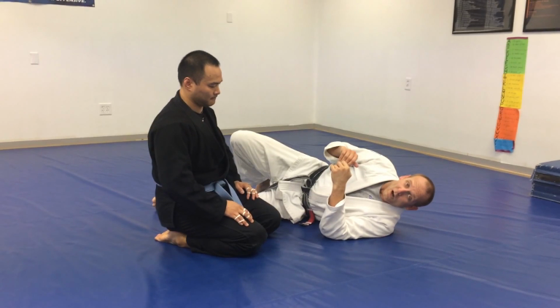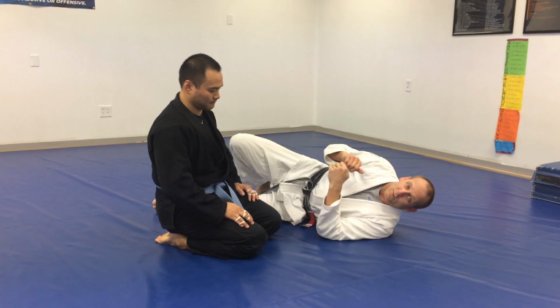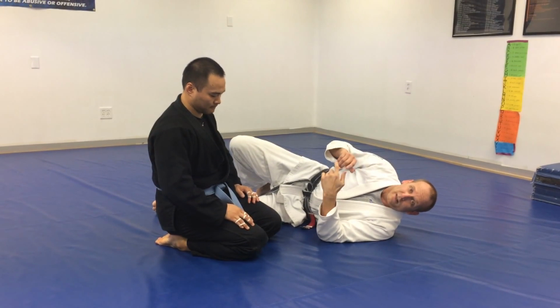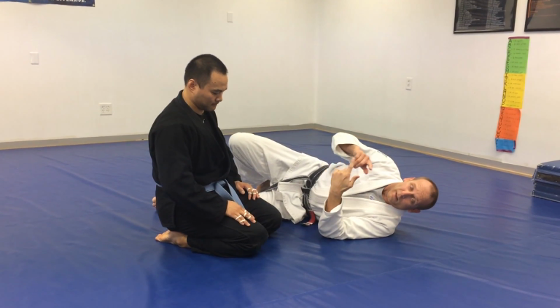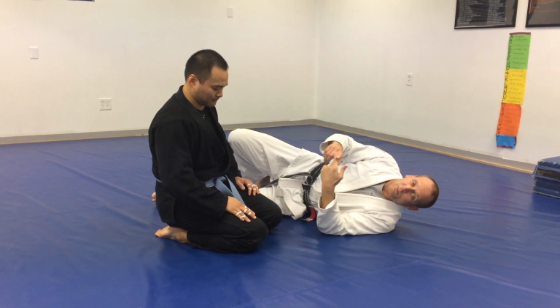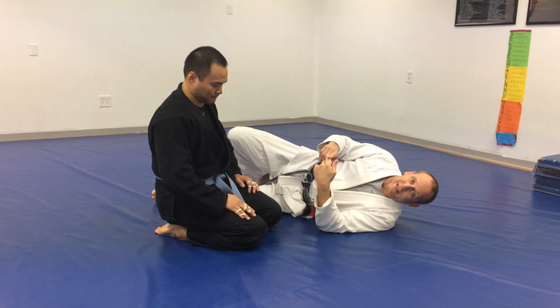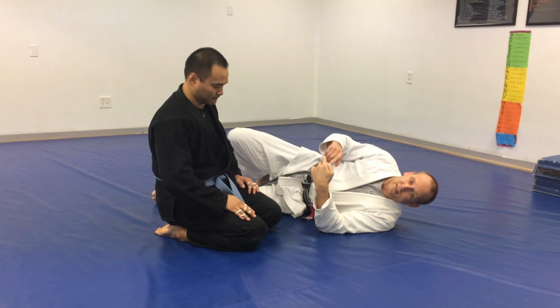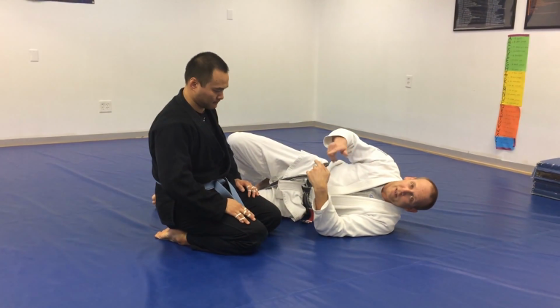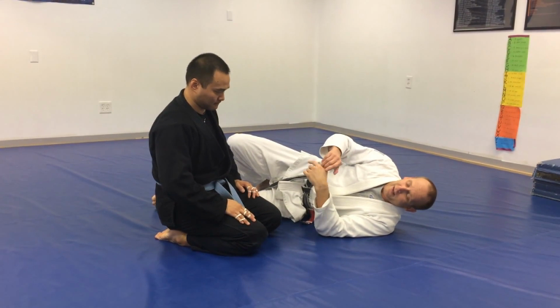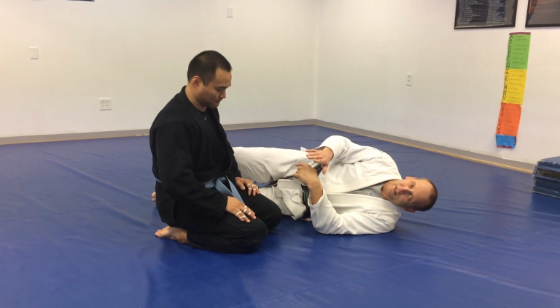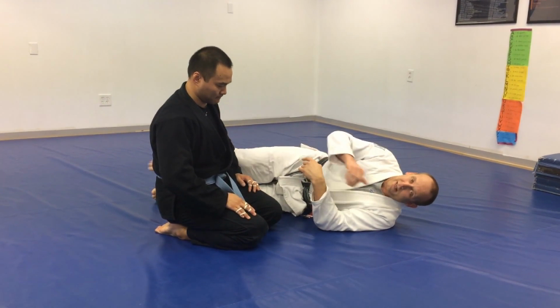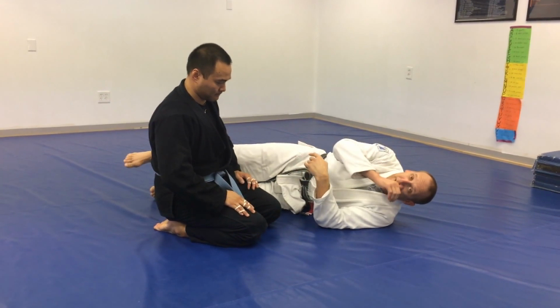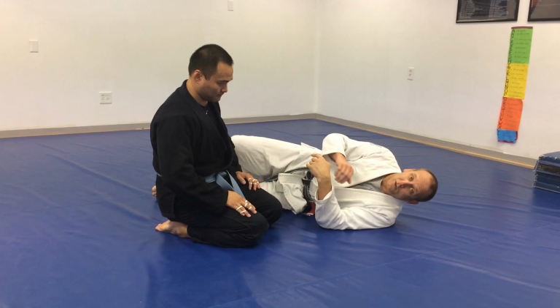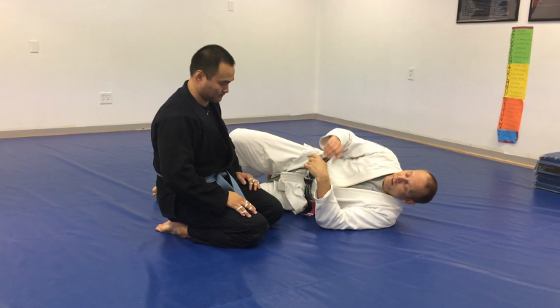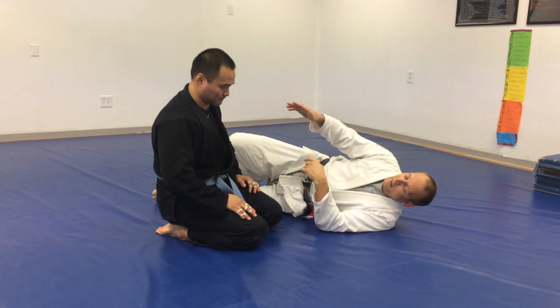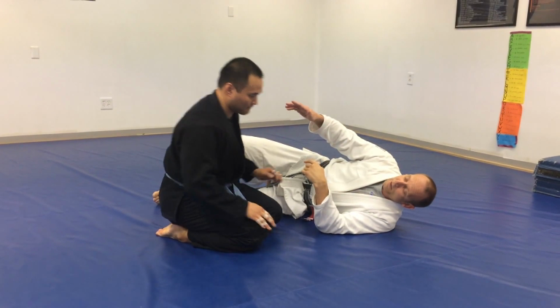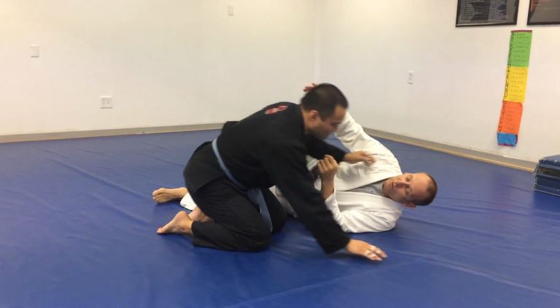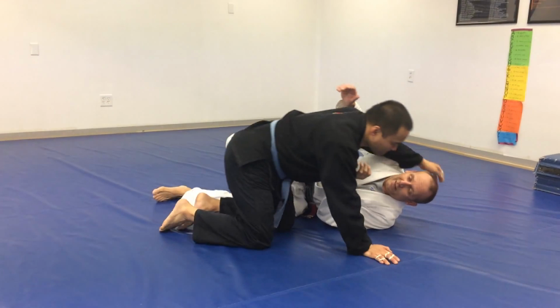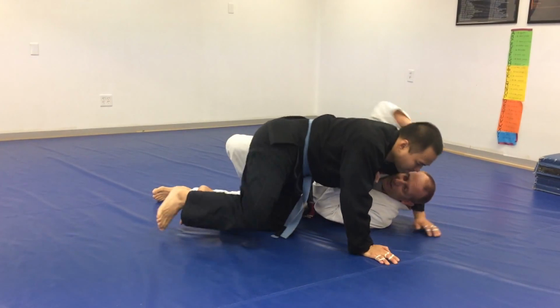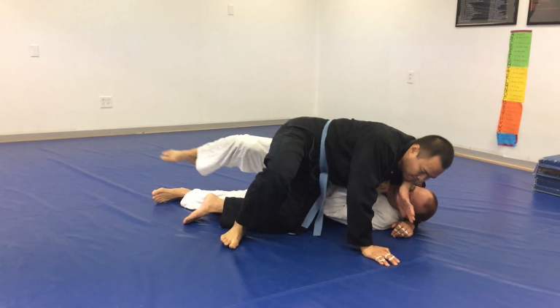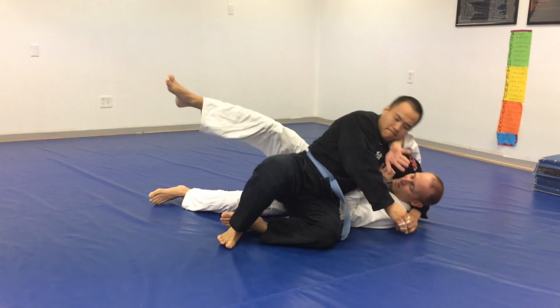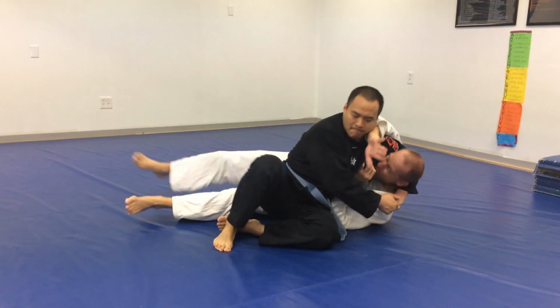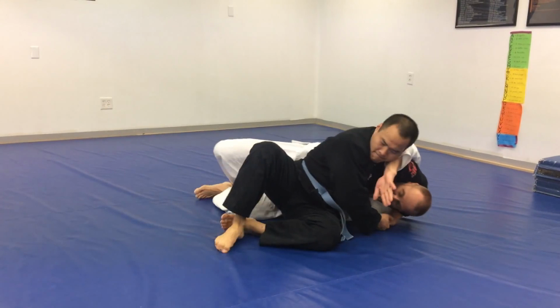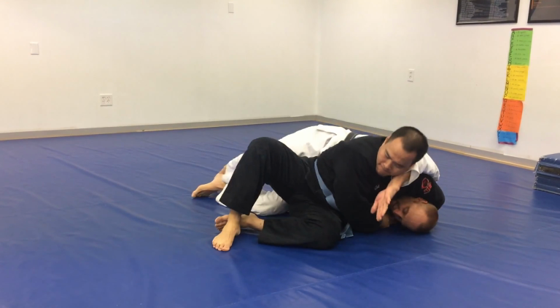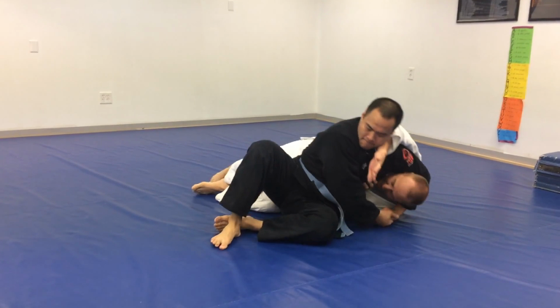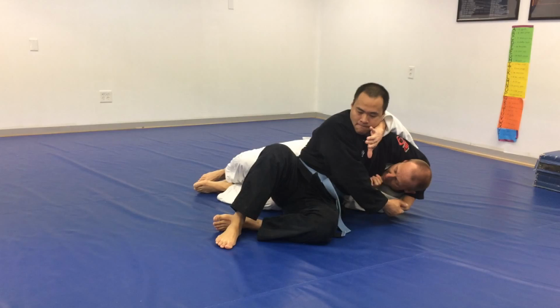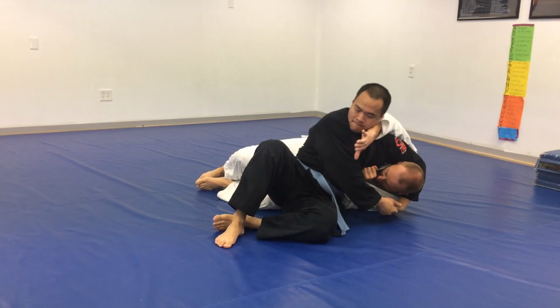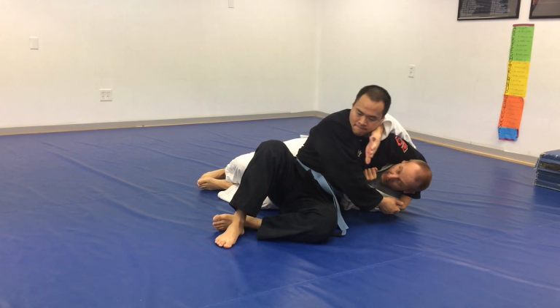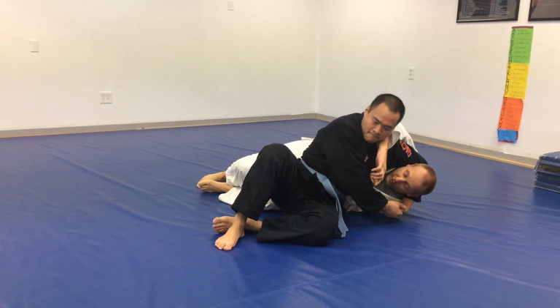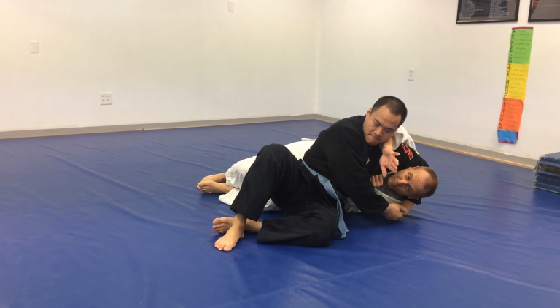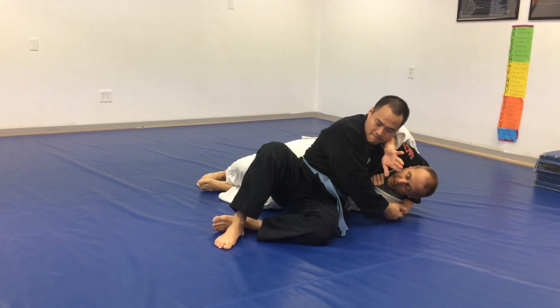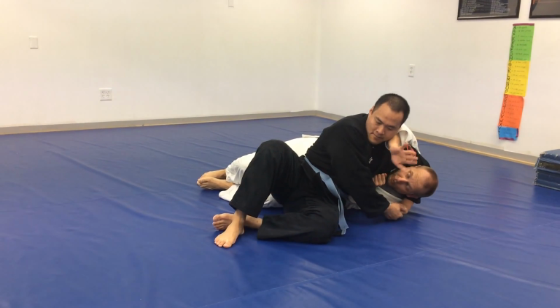All right, next one is pendulum with the leg assist, so hooking the head. Basically the exact same thing as the first one — now we're just going to use our leg to assist on the head. Get on my side. I'm controlling so he can't pull my arm through.